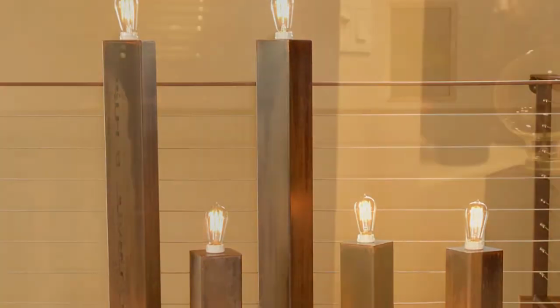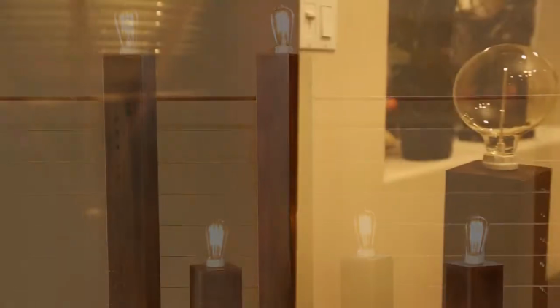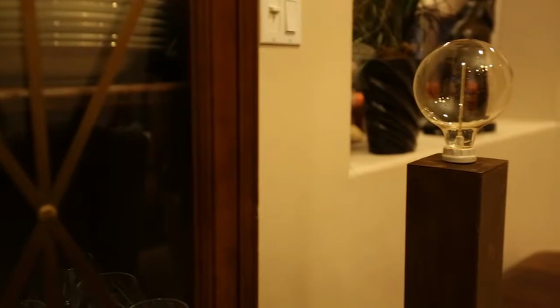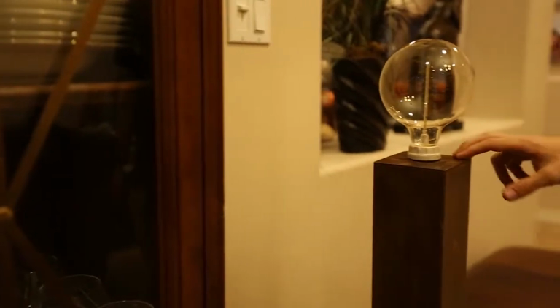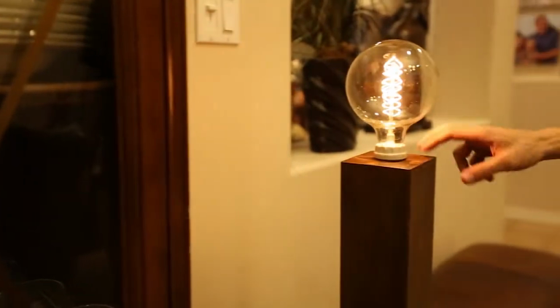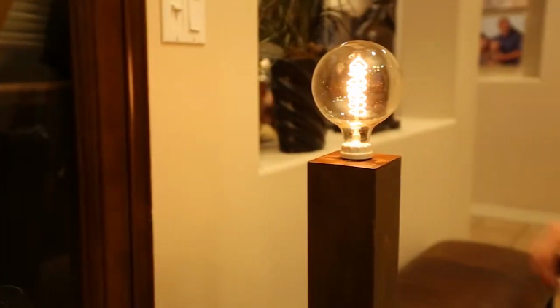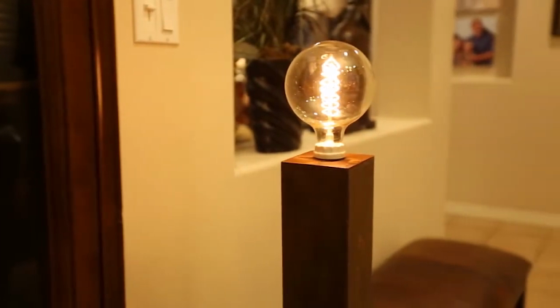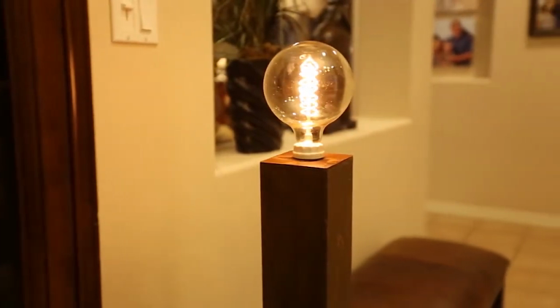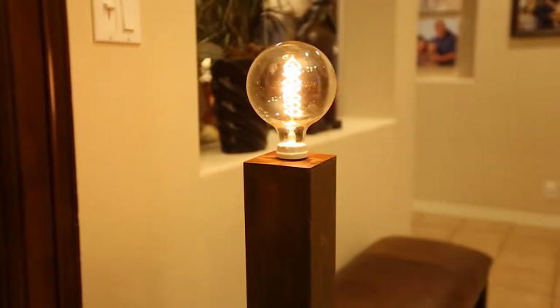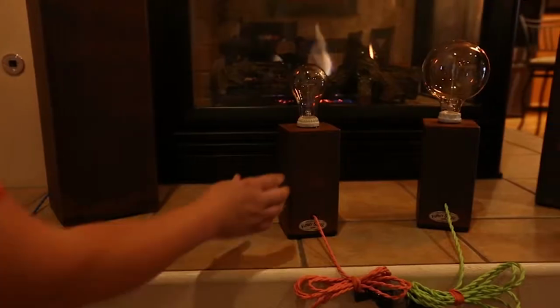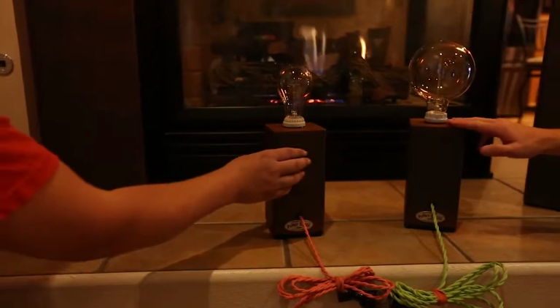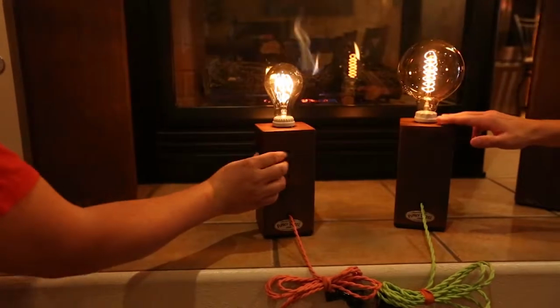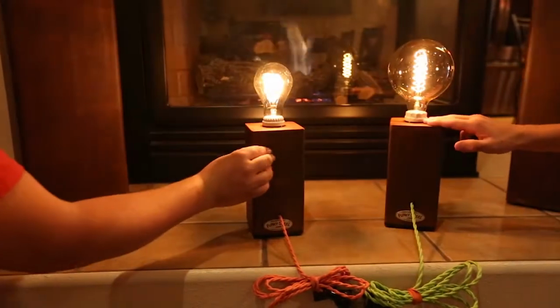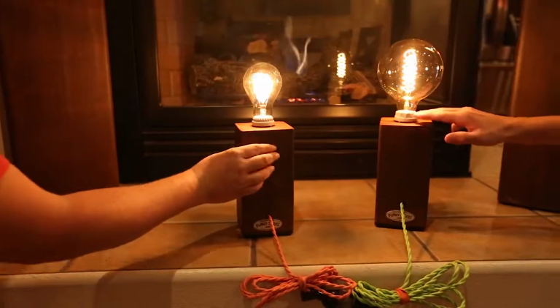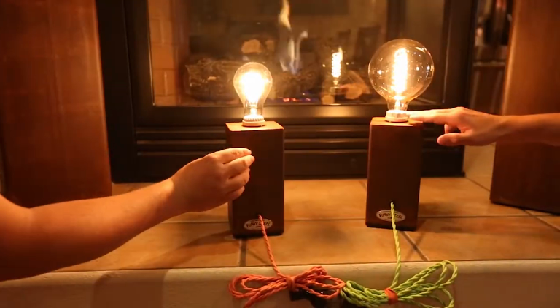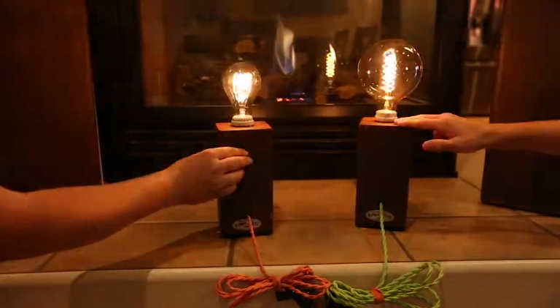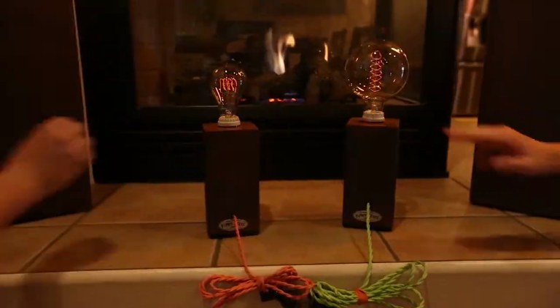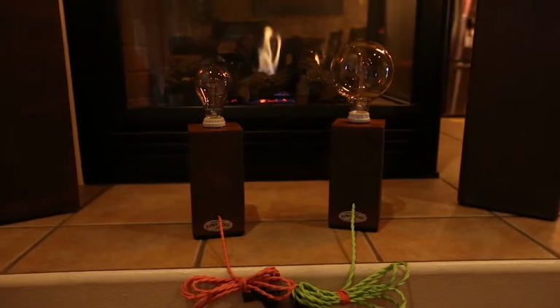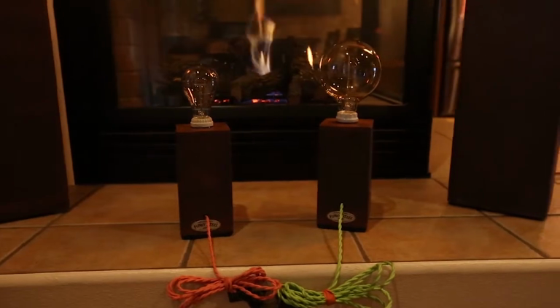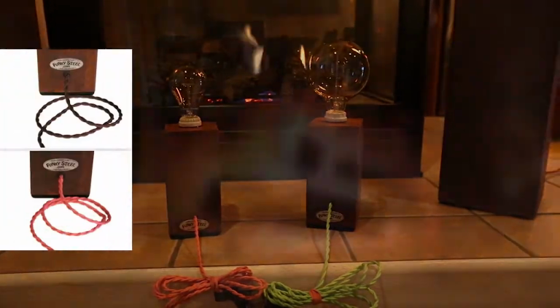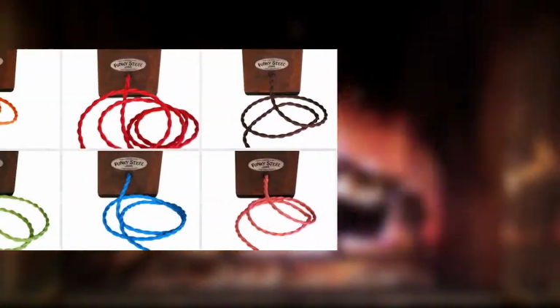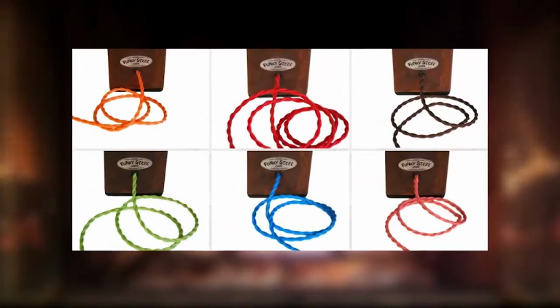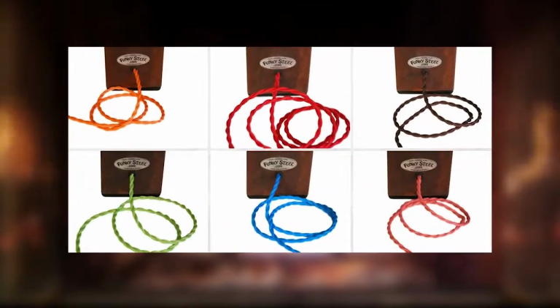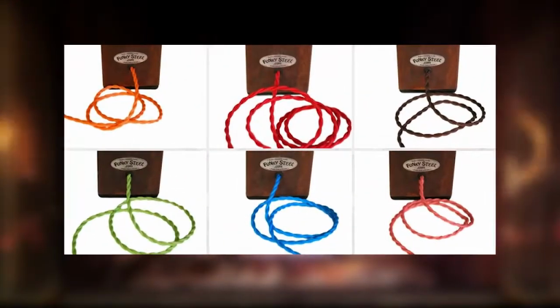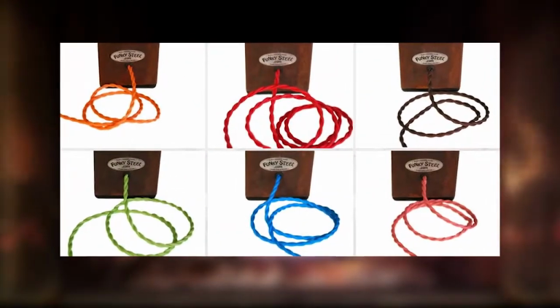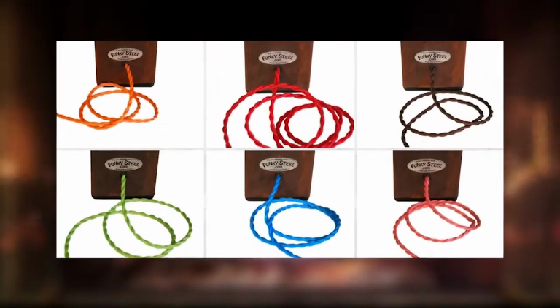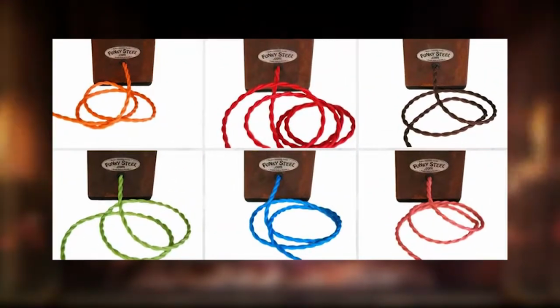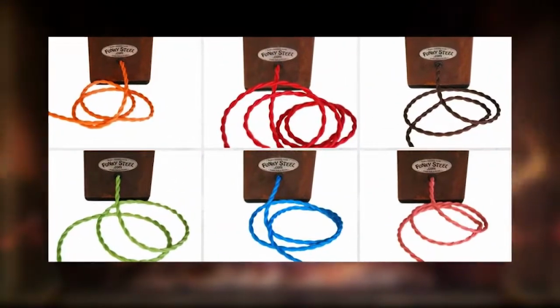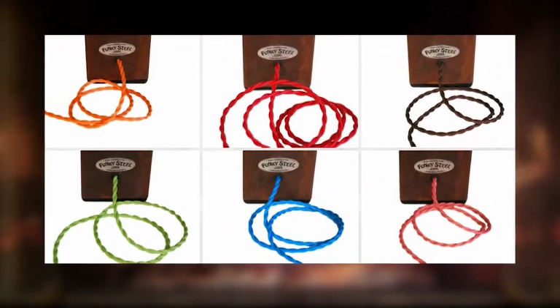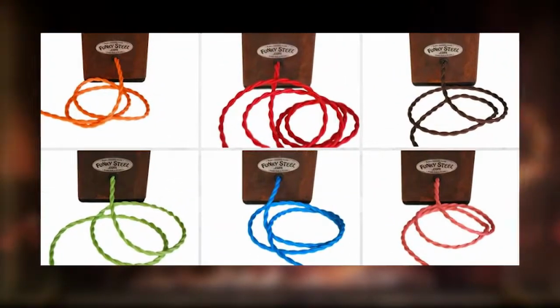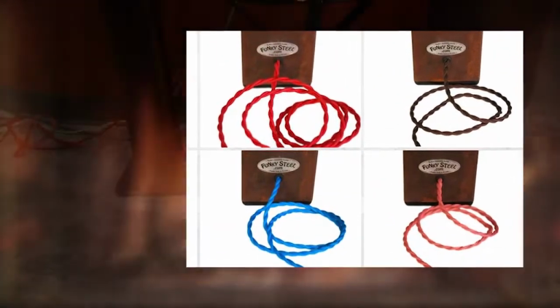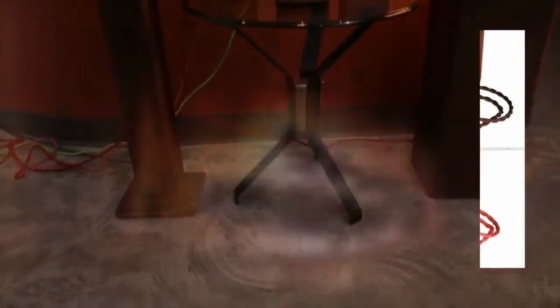All lamps have an internal touch sensor. Simply touch anywhere for different brightnesses and on-off settings. Each lamp is available with your choice of six colors of our retro fabric cord.